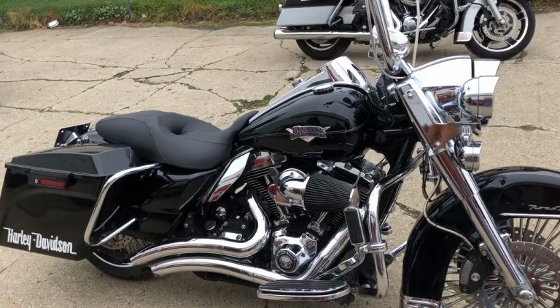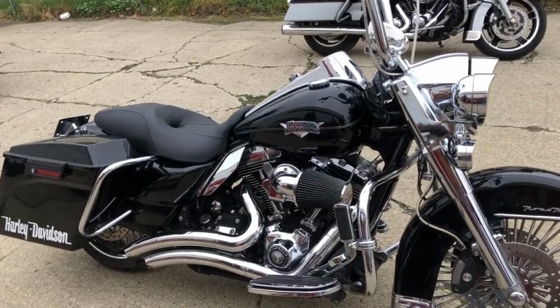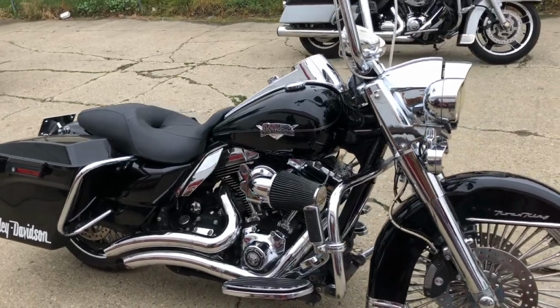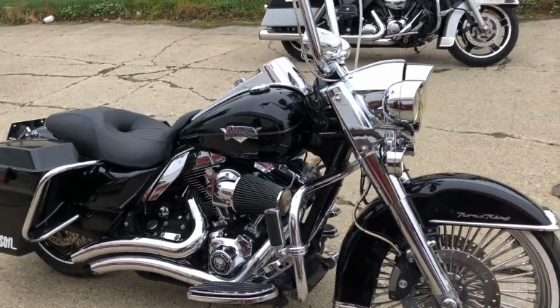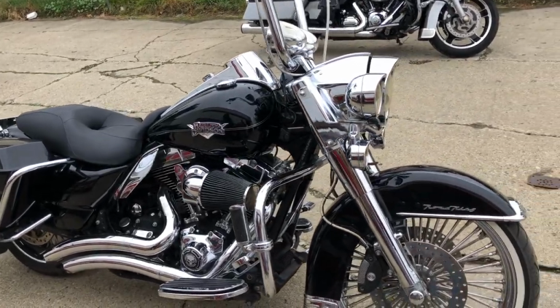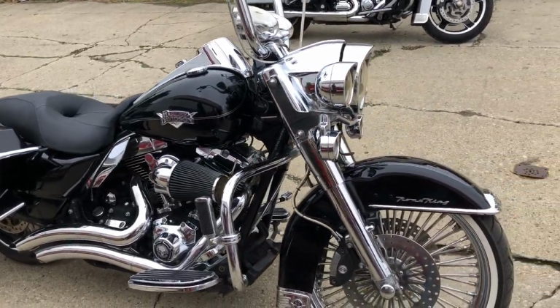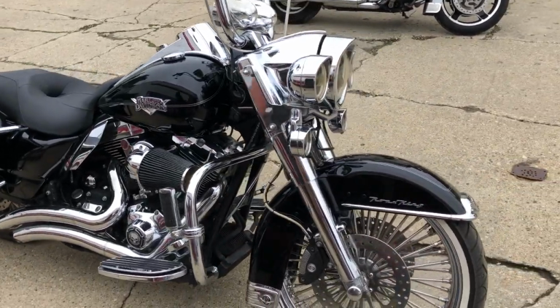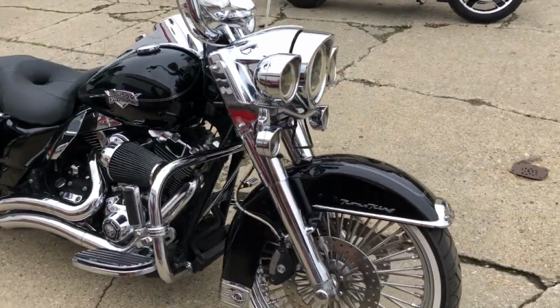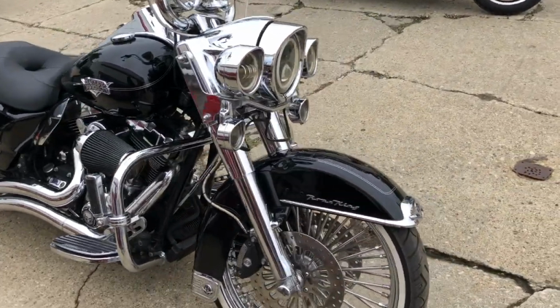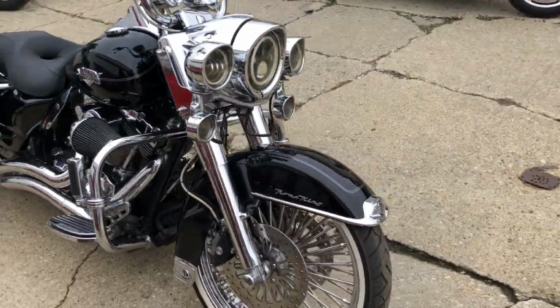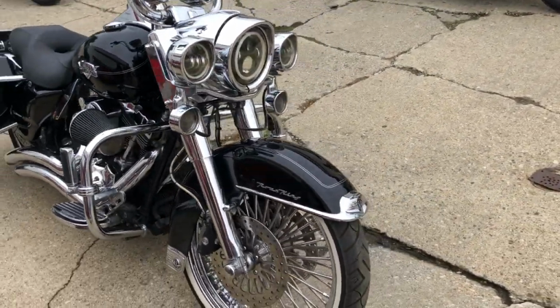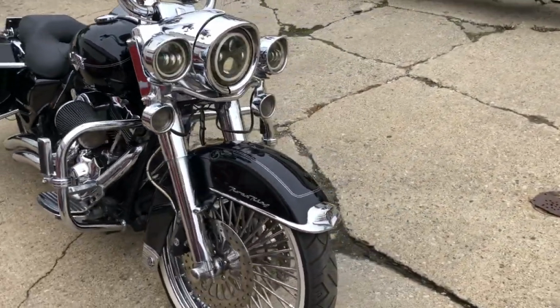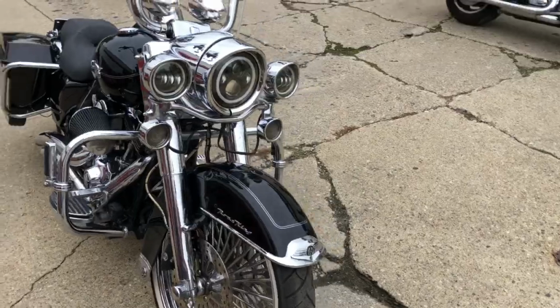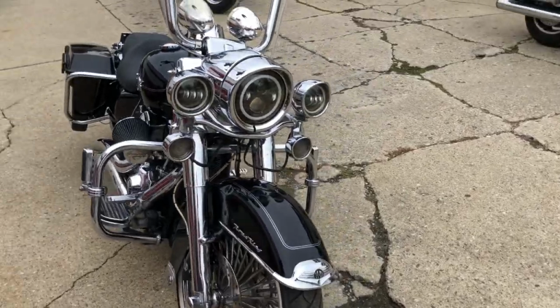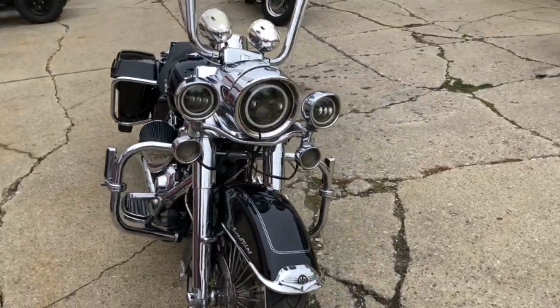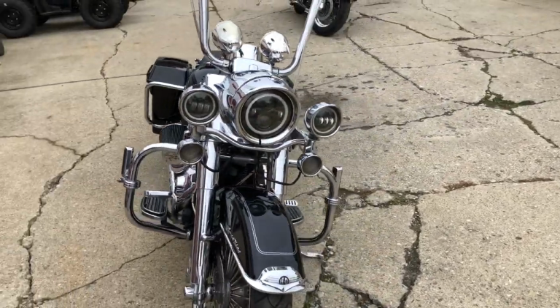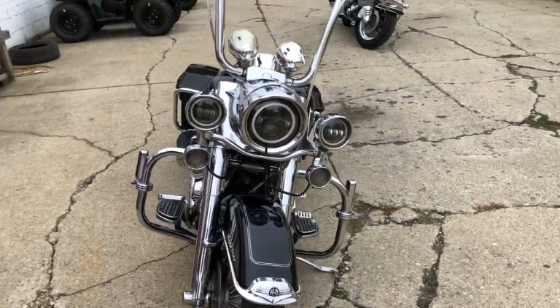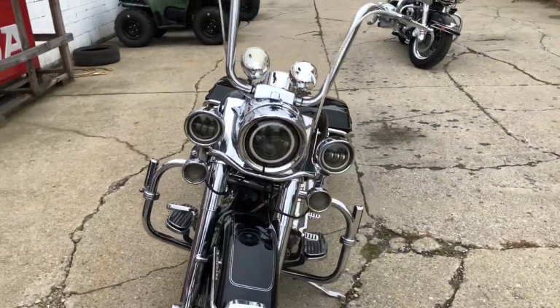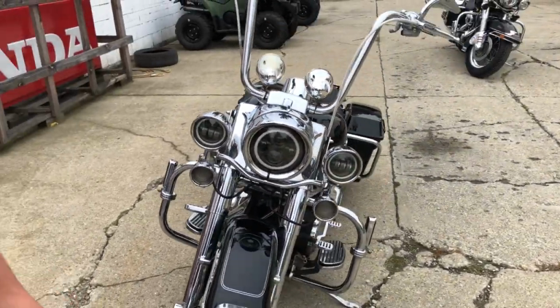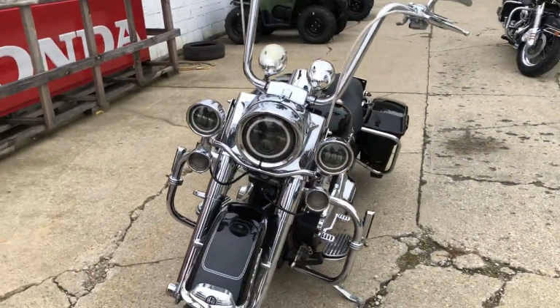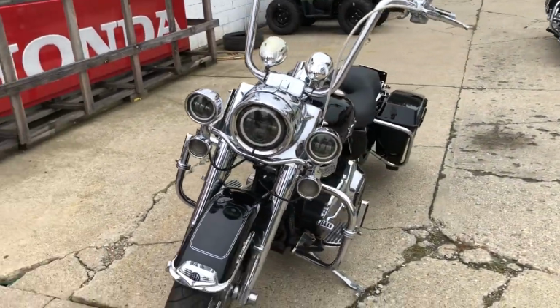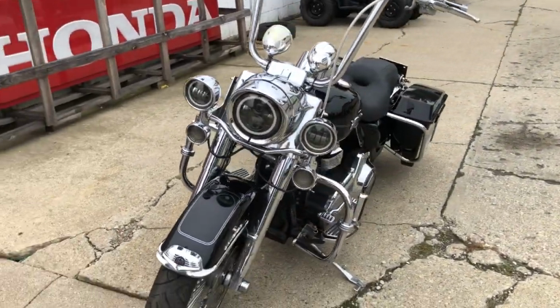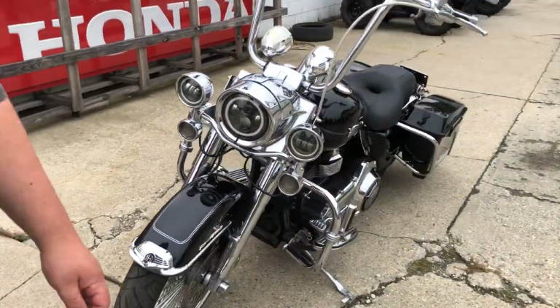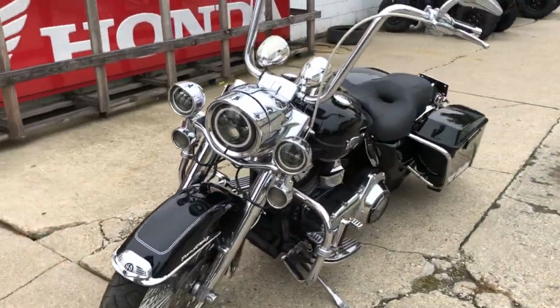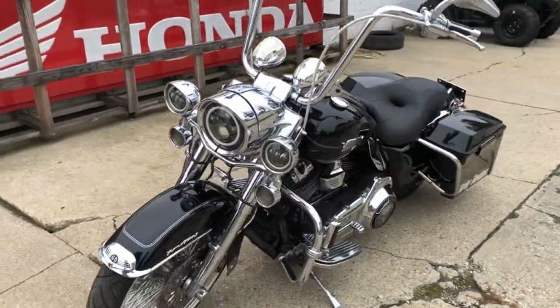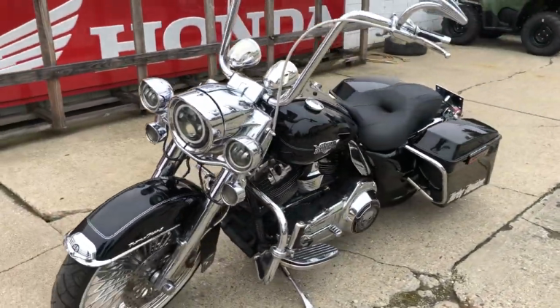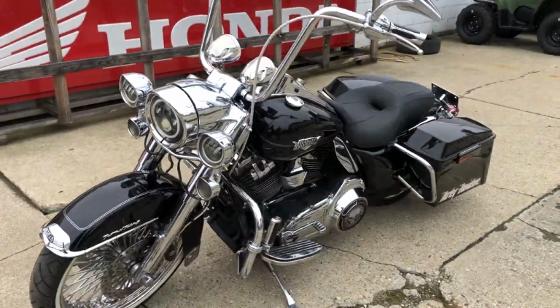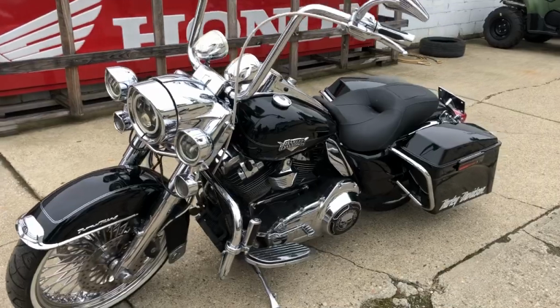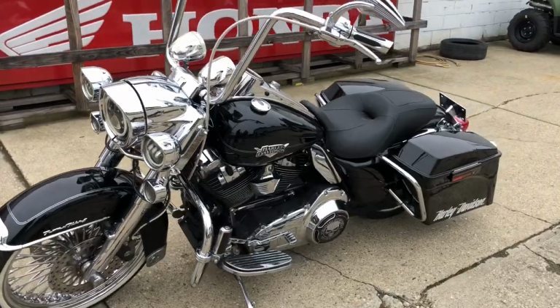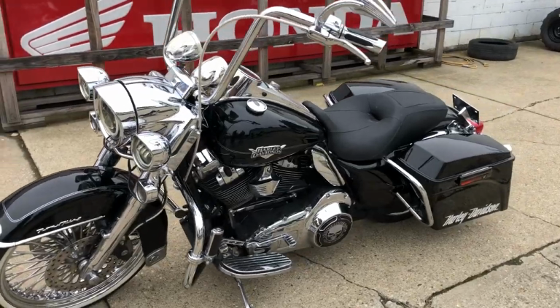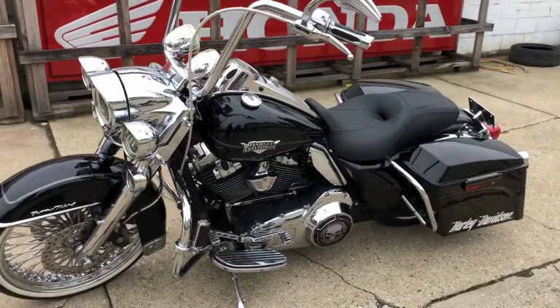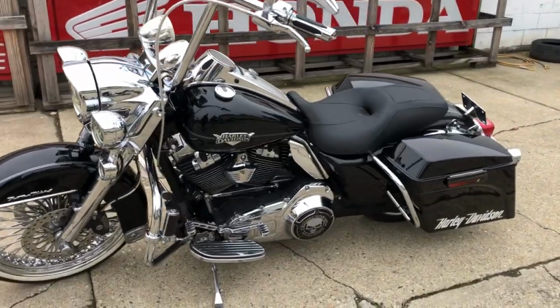Hey guys, approvalpowersports.com here doing some videos on some stuff that just came into the showroom. Check this one out — this is a 2012 Harley-Davidson Road King for sale, got over four grand in extras on this one.